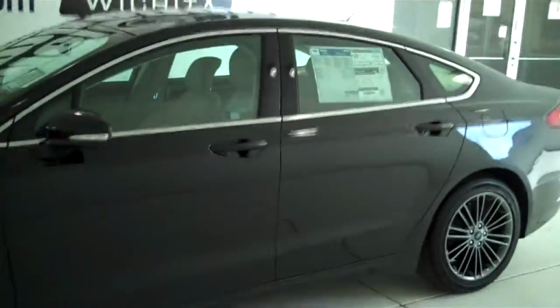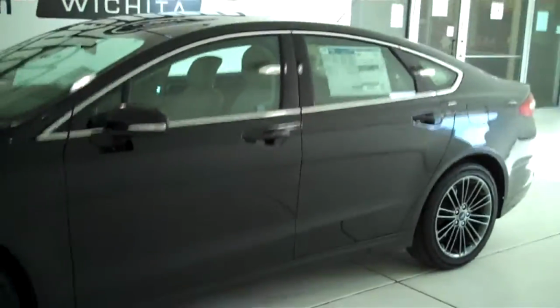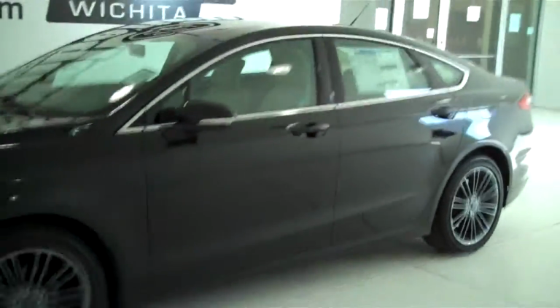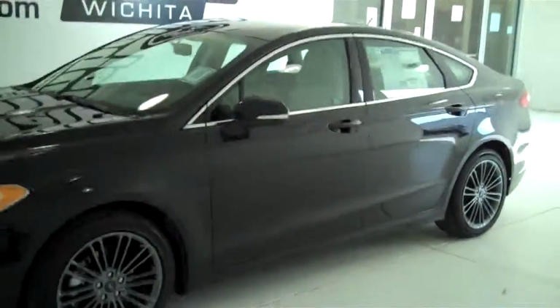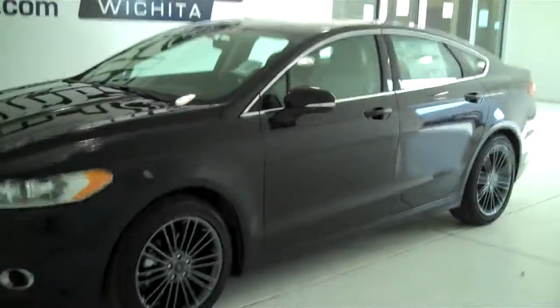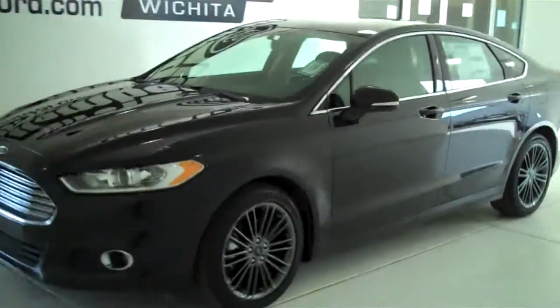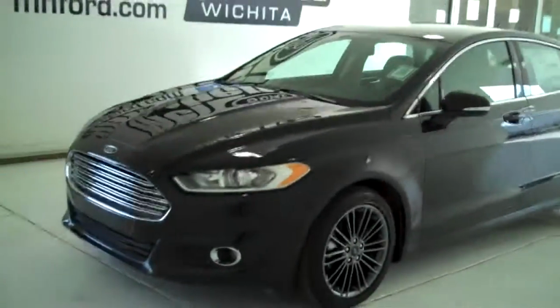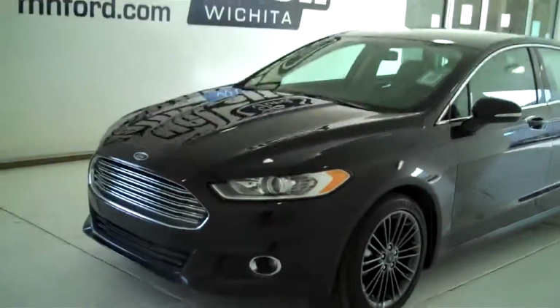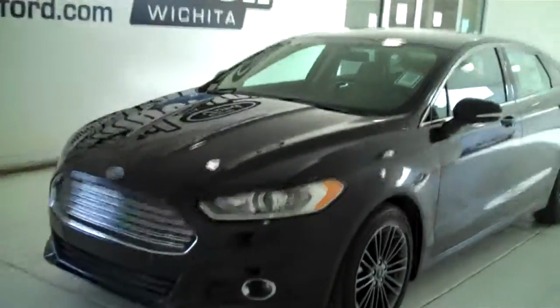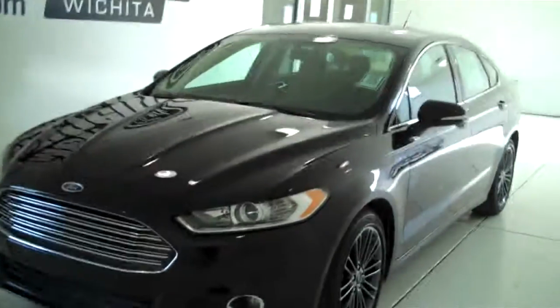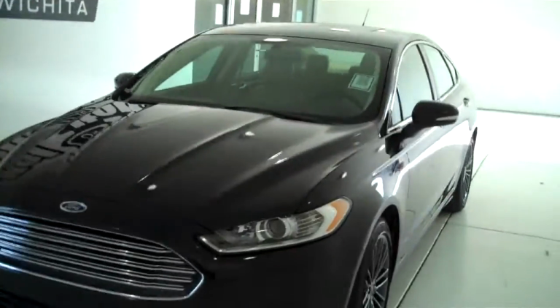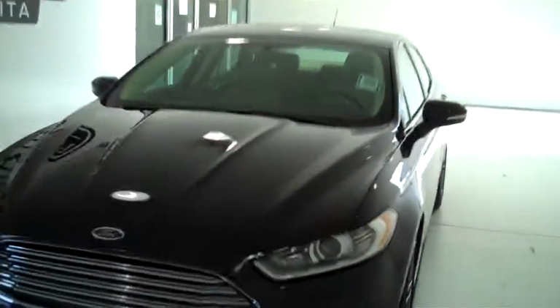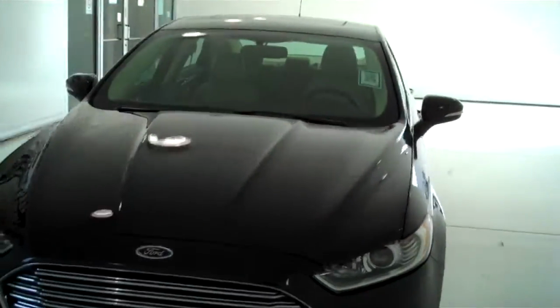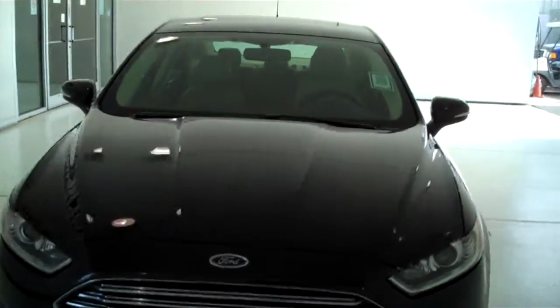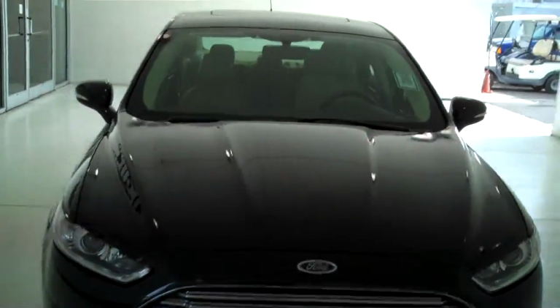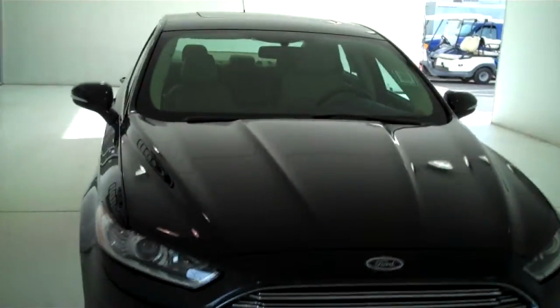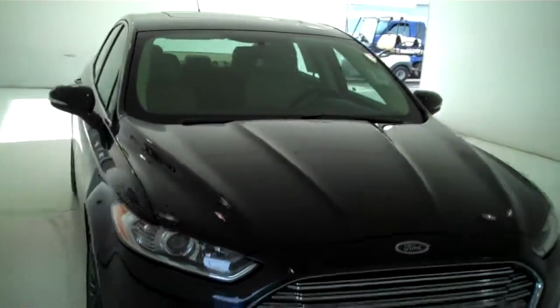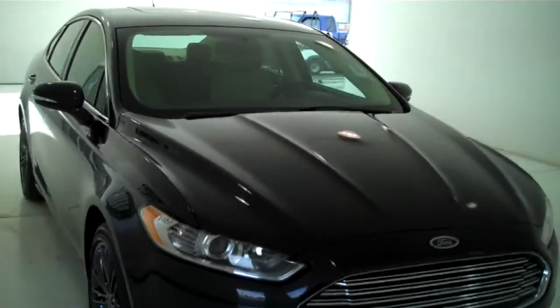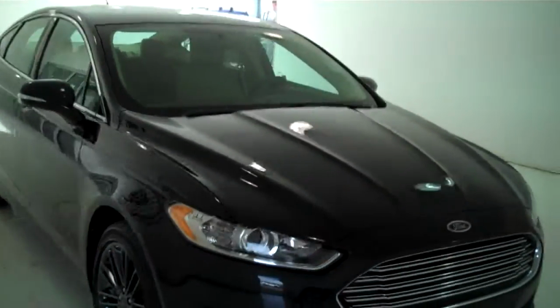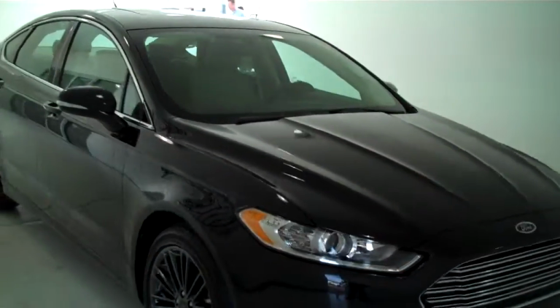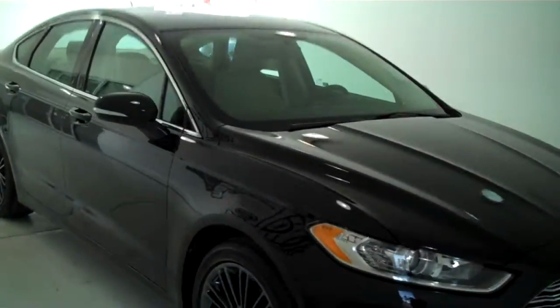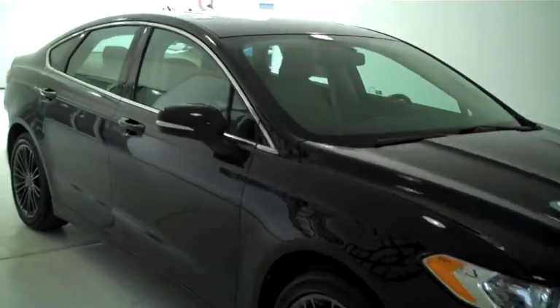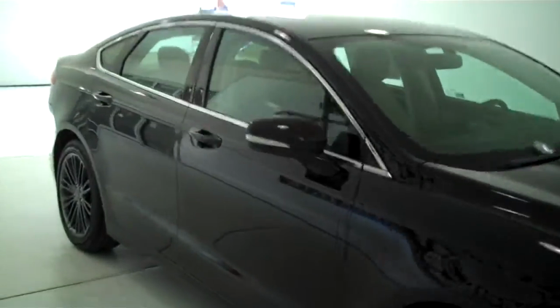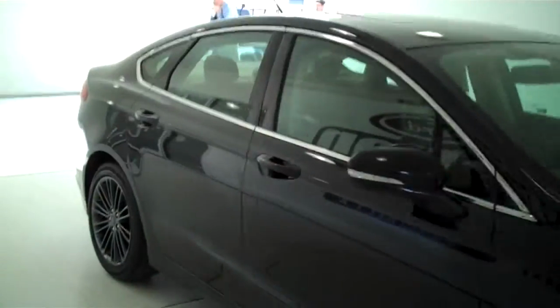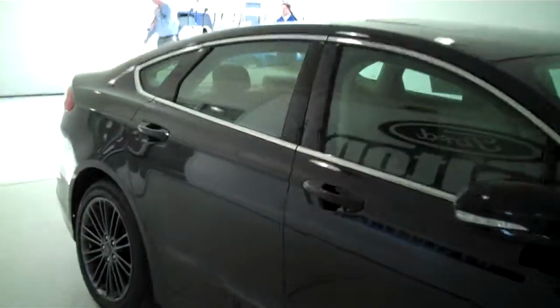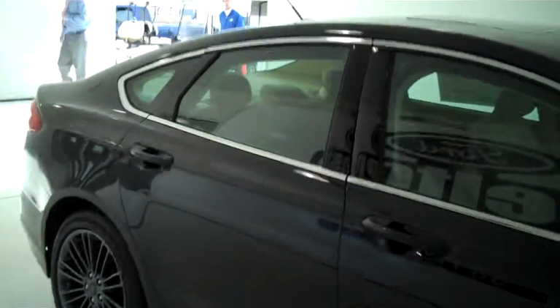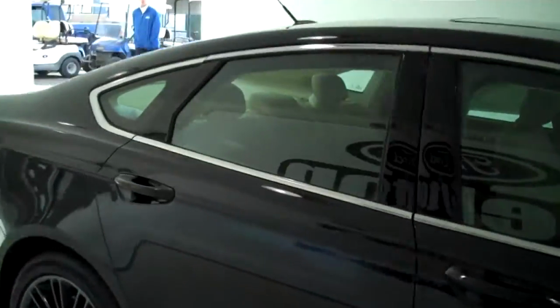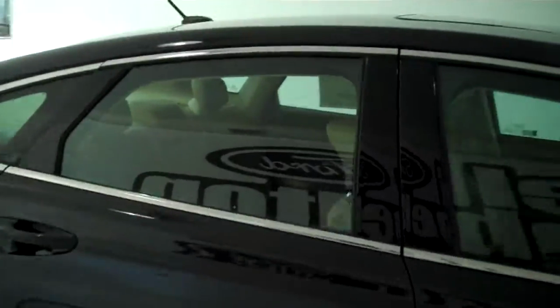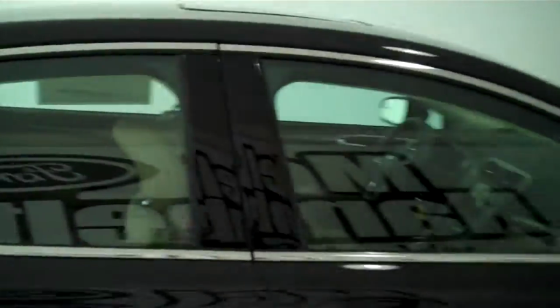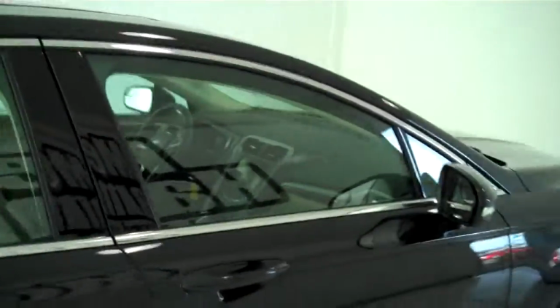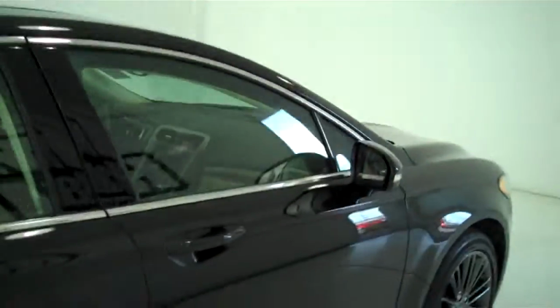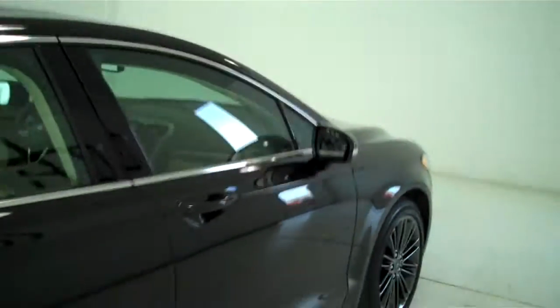You can see this vehicle in all of our inventory at mhford.com. Or come out and see us in person at the big corner of 119th and Kellogg. That's Mel Hamilton Ford, the original volume center. Thank you for looking.